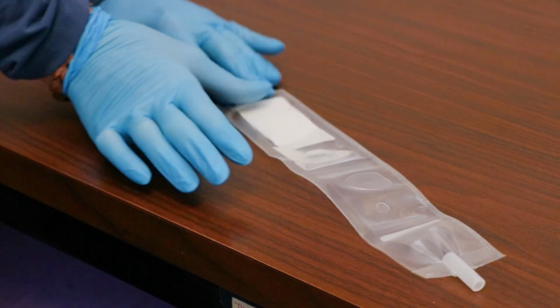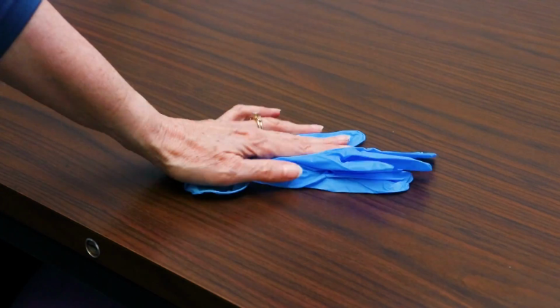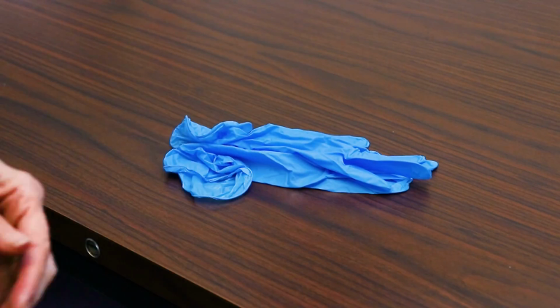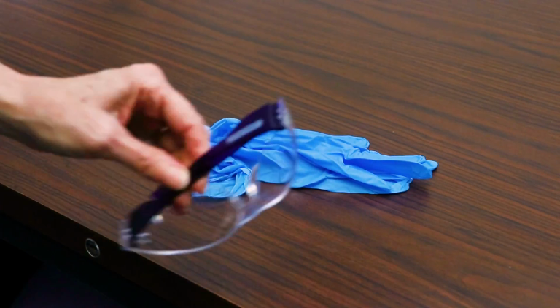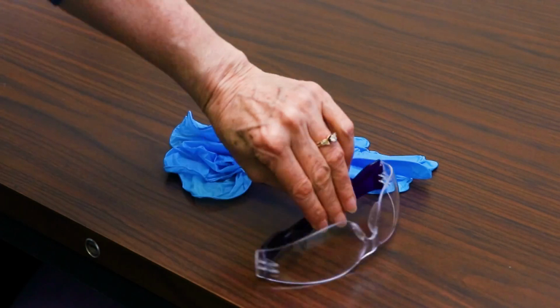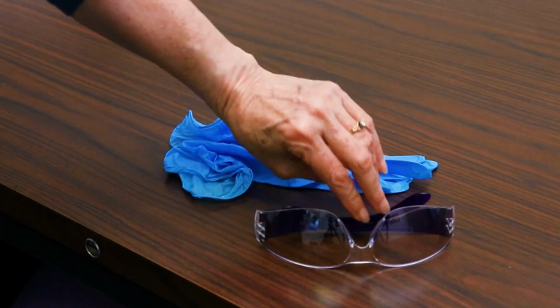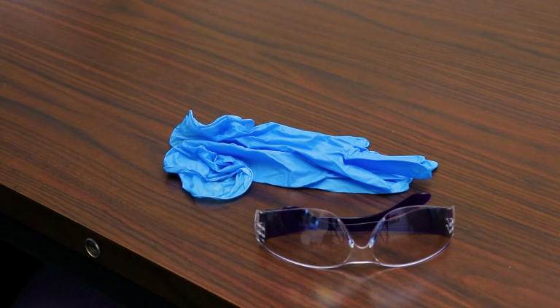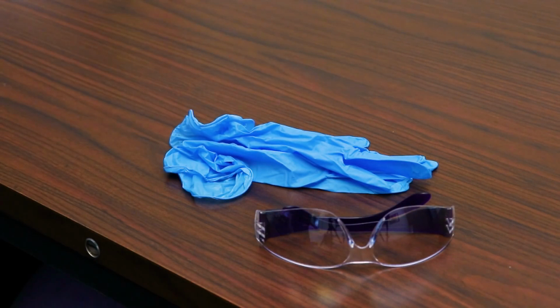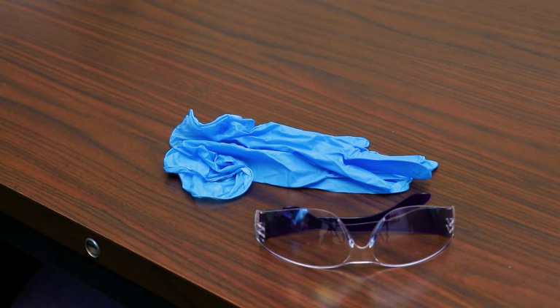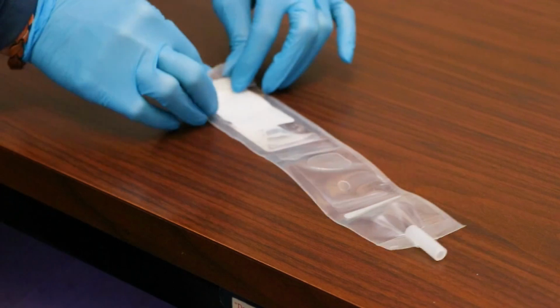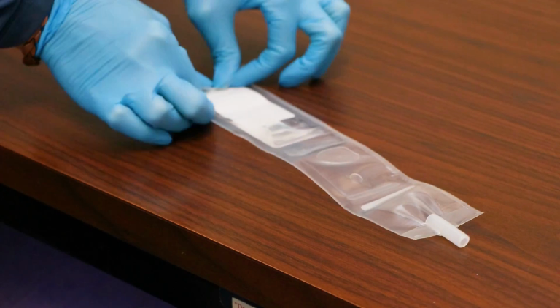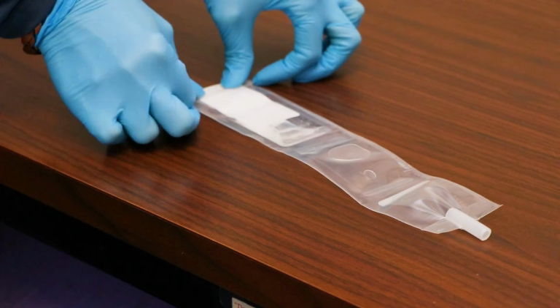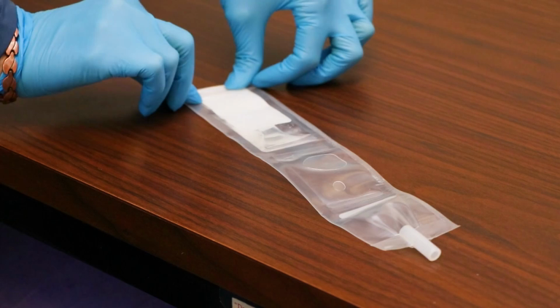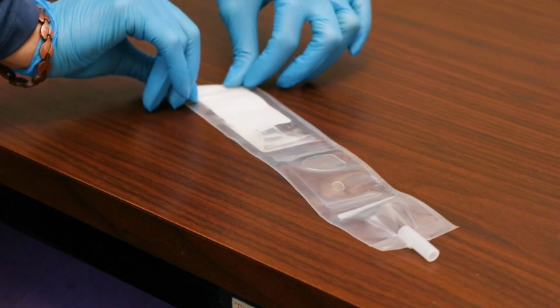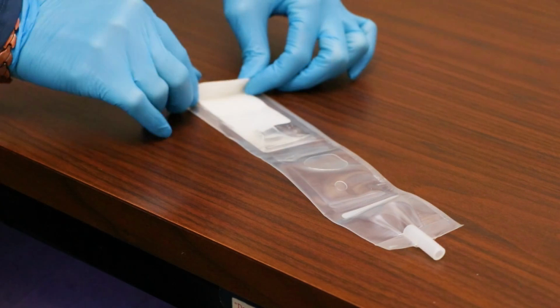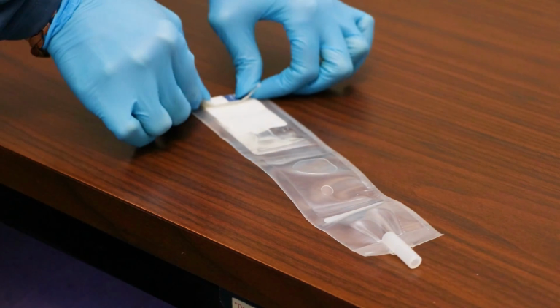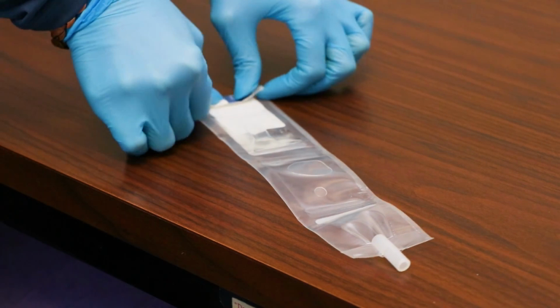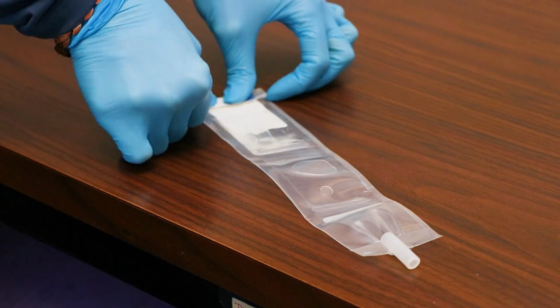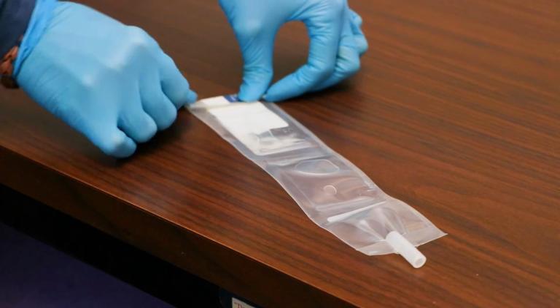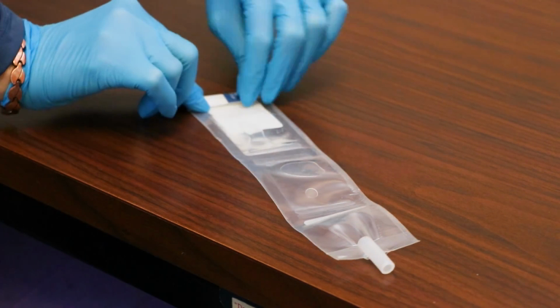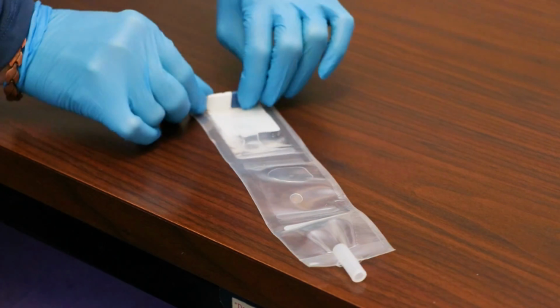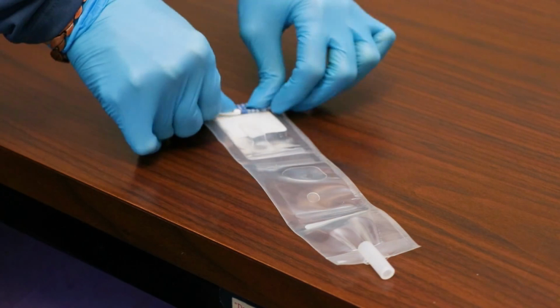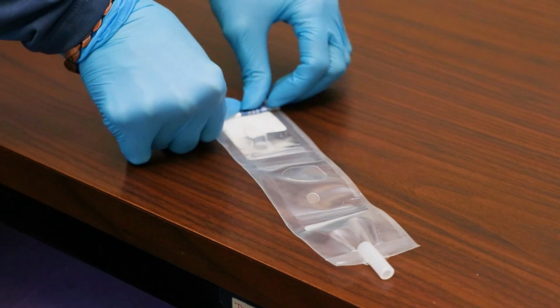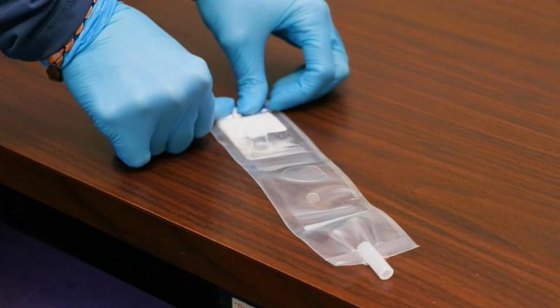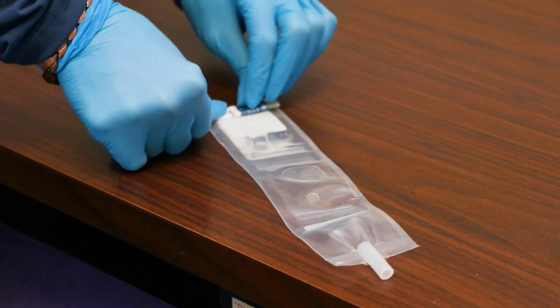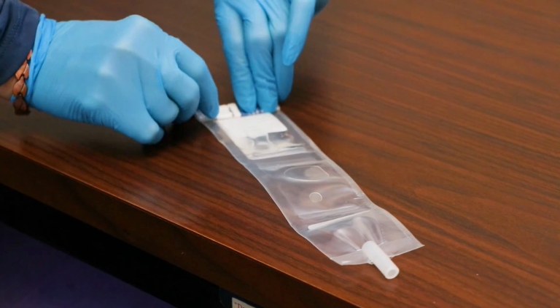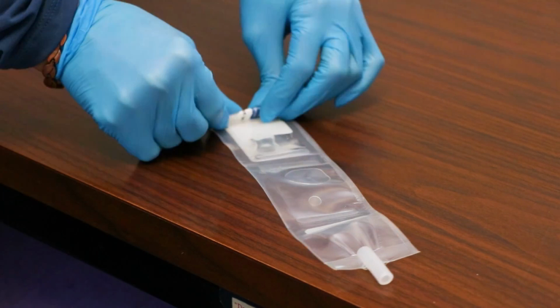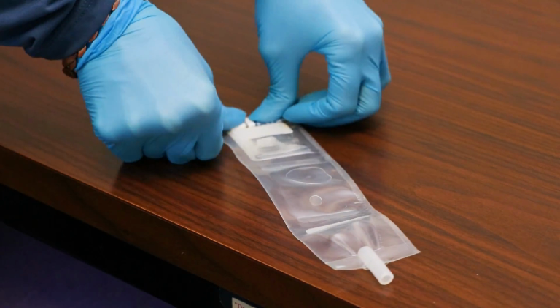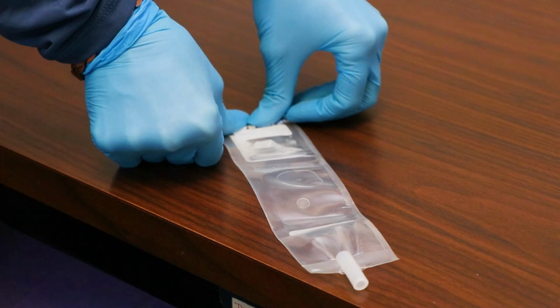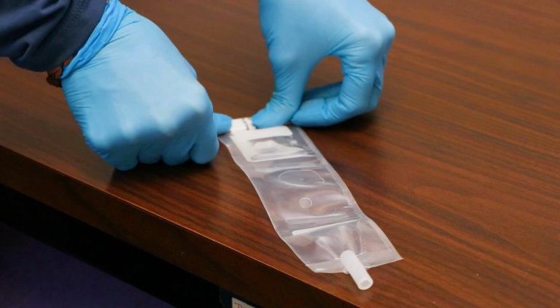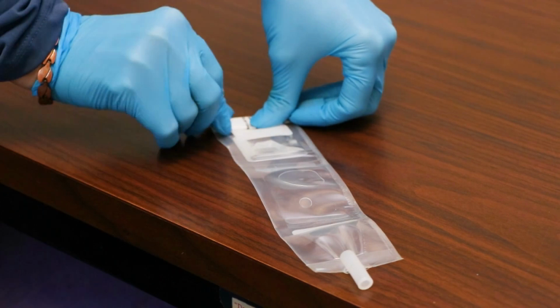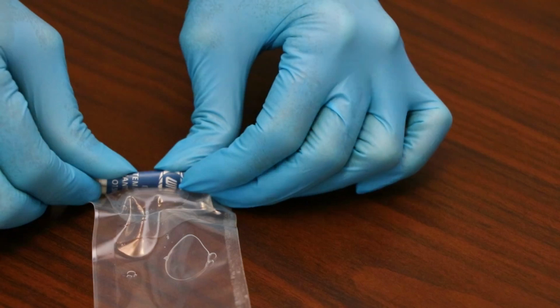First, you will need safety glasses and gloves. Starting from the end, roll up the twin pack sleeve, pushing the fluid from the bottom into the top compartment.